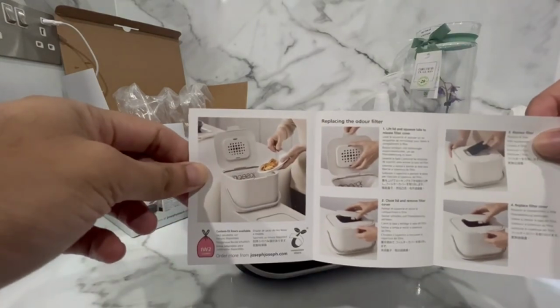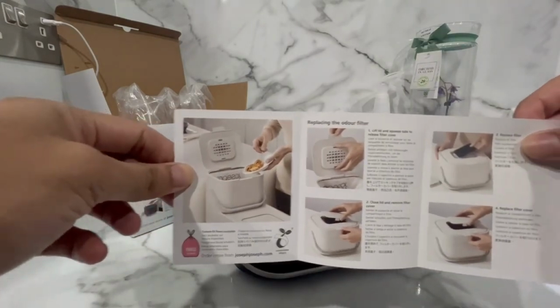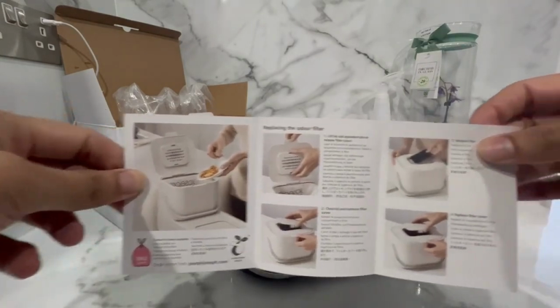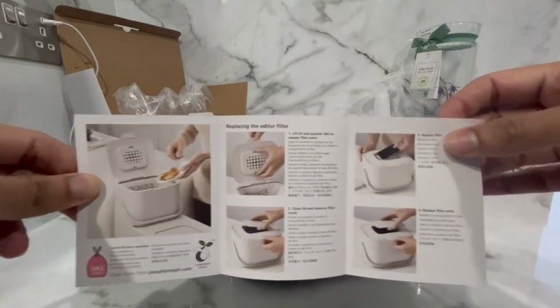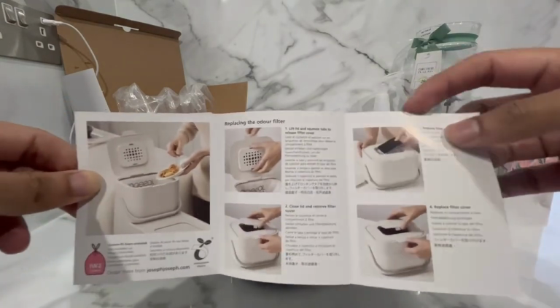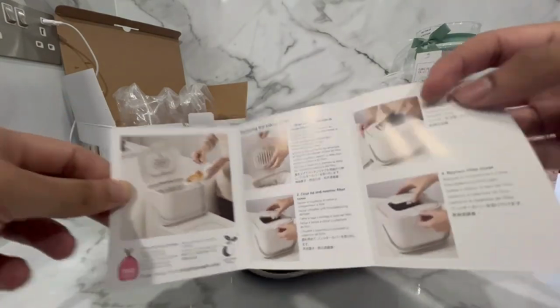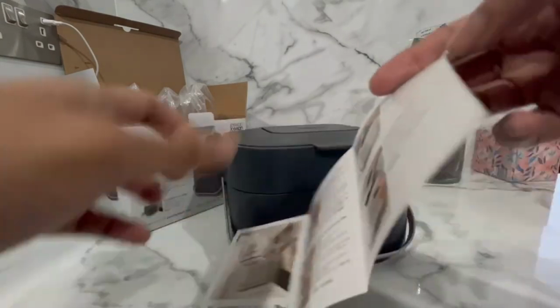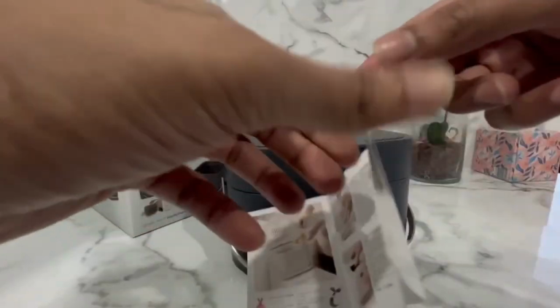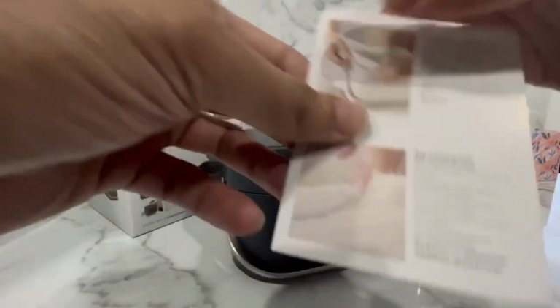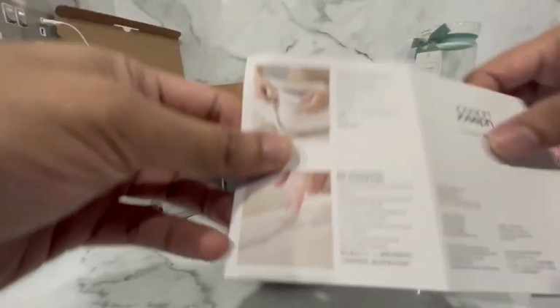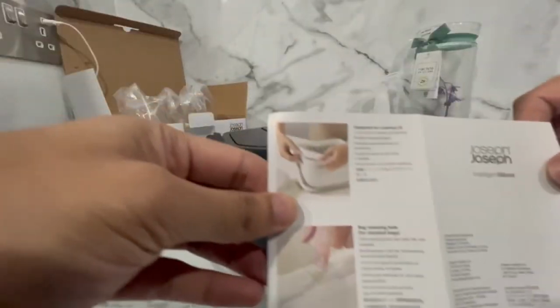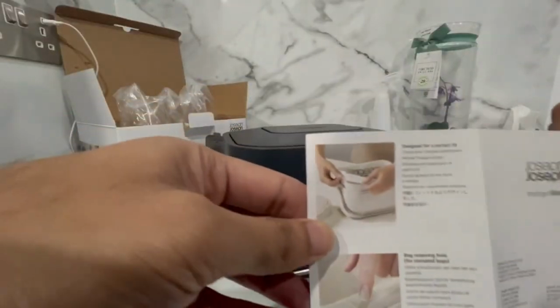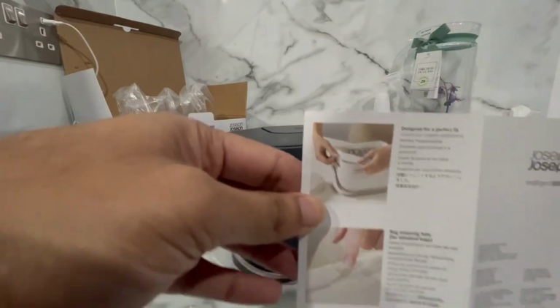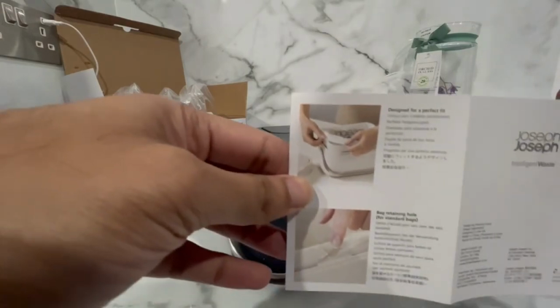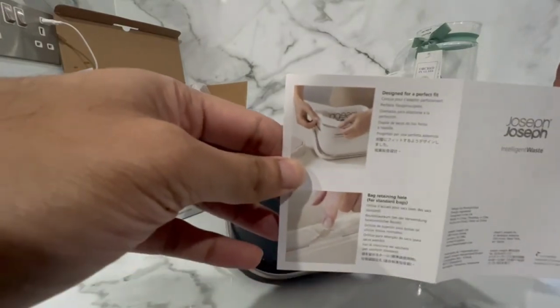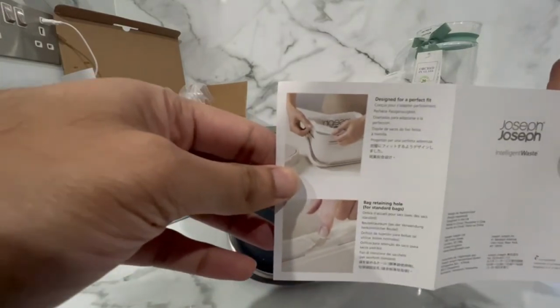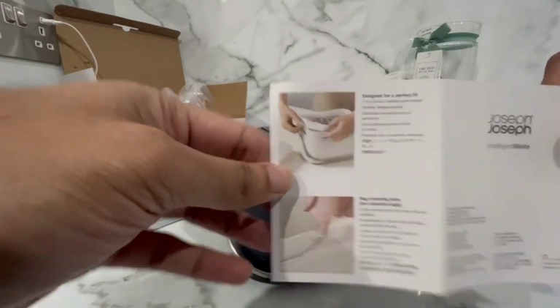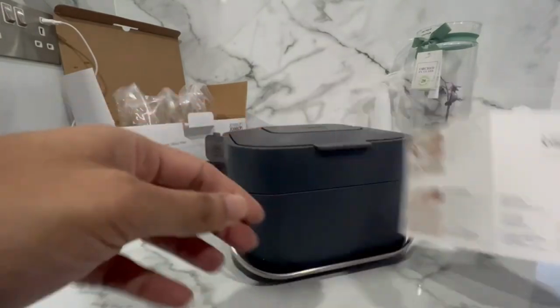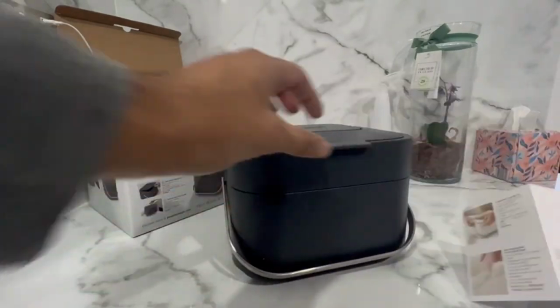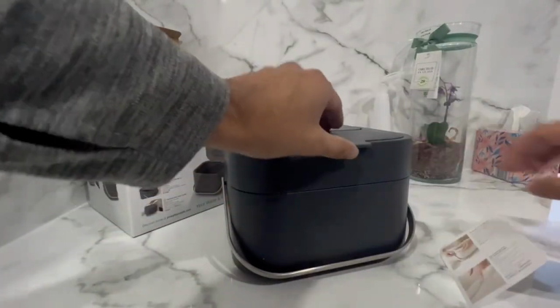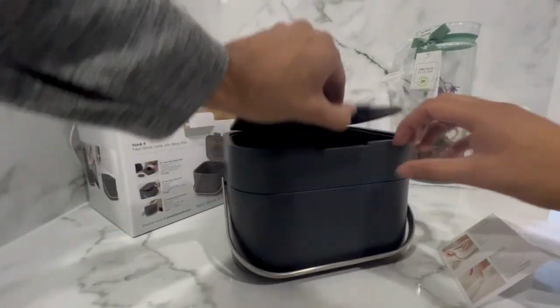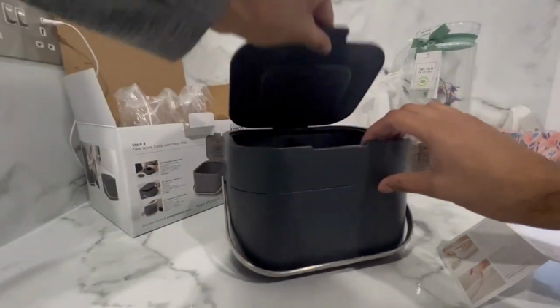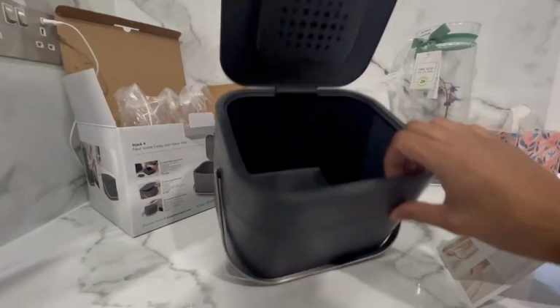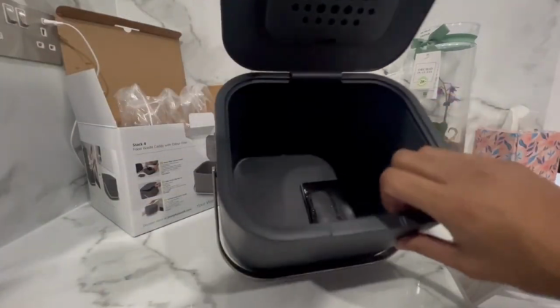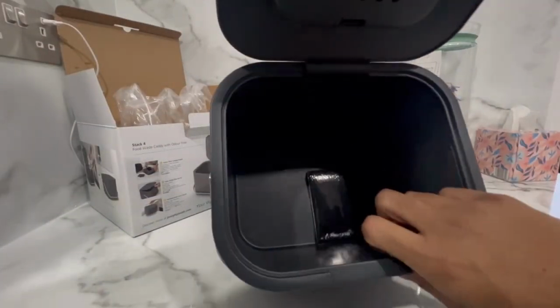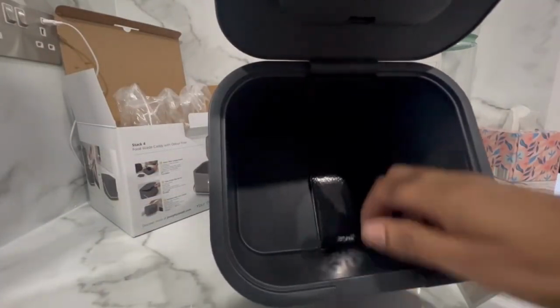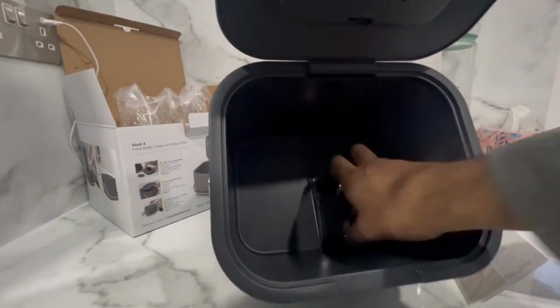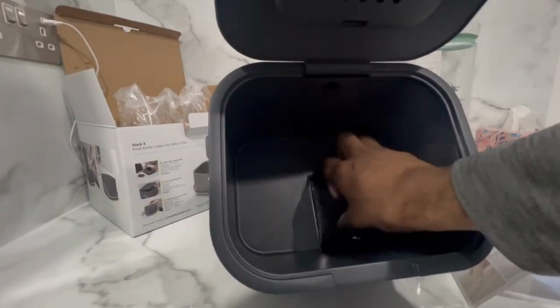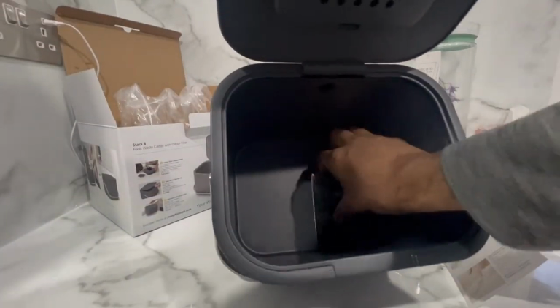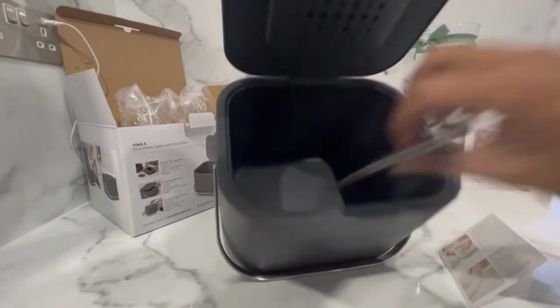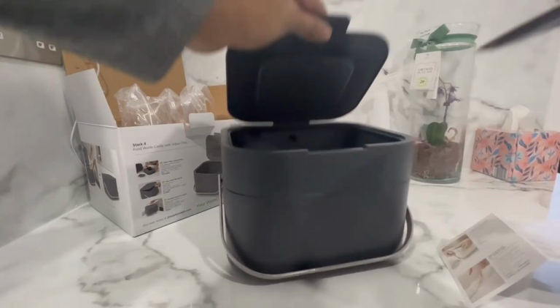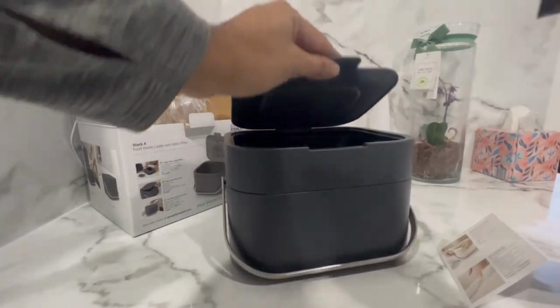It comes in two colours: graphite and stone. Personally I prefer the graphite version as it matches the theme of my kitchen, but obviously this is just personal preference.